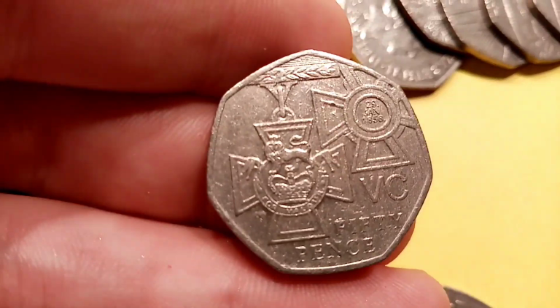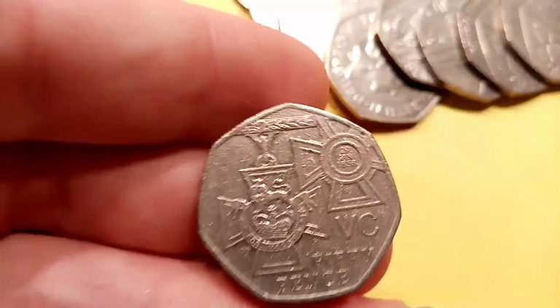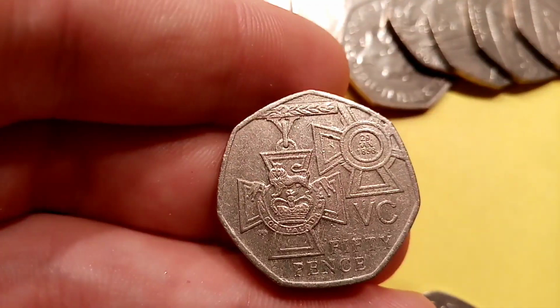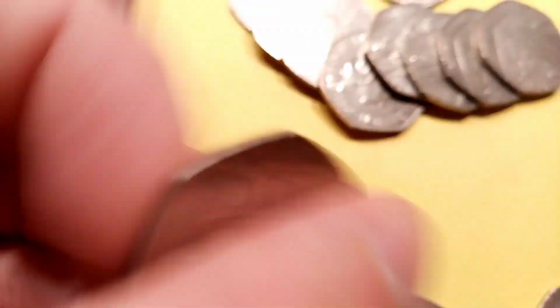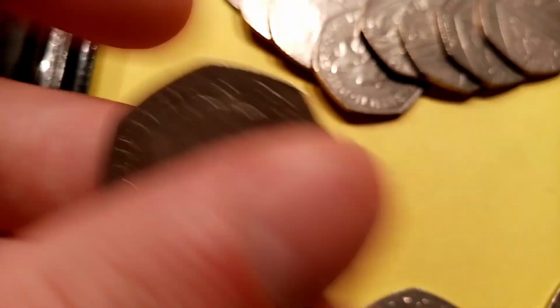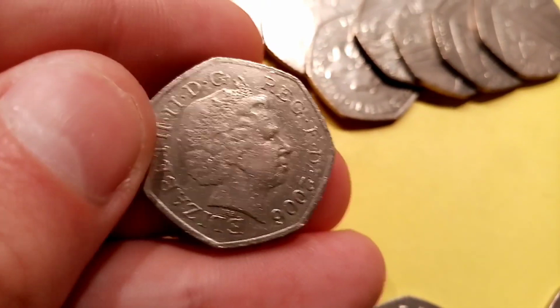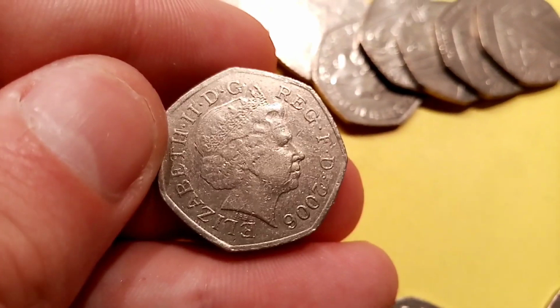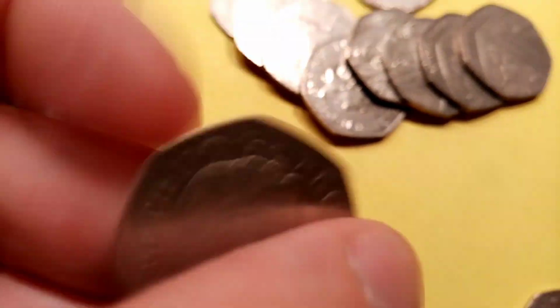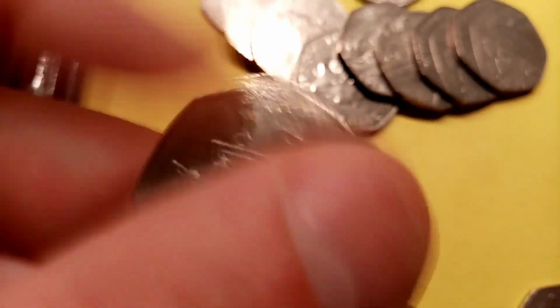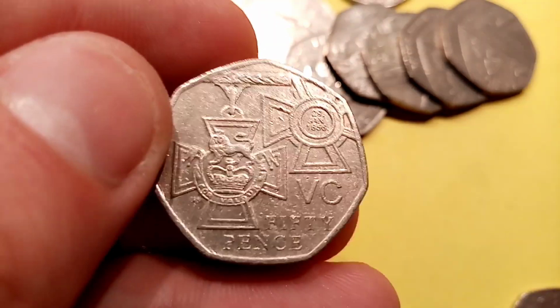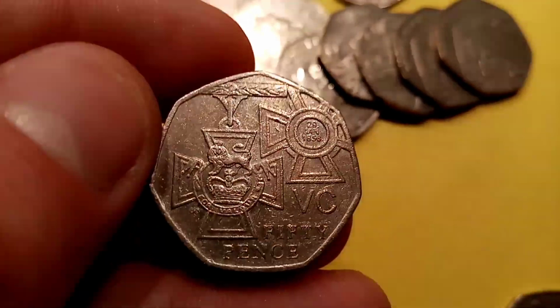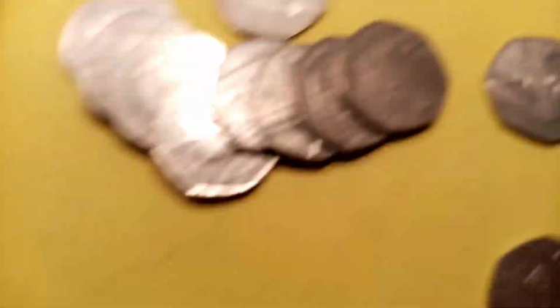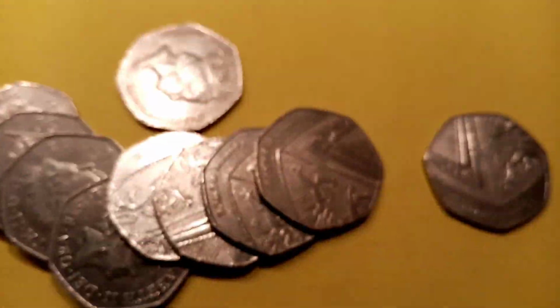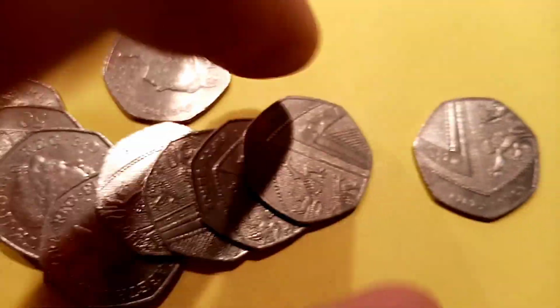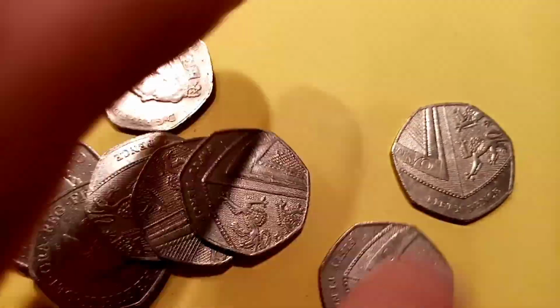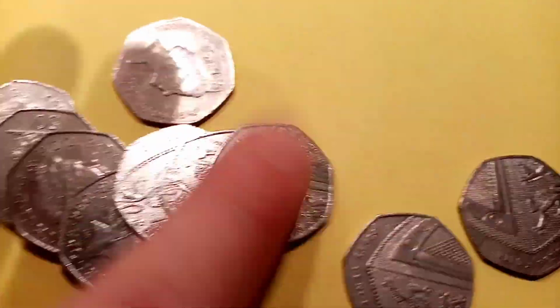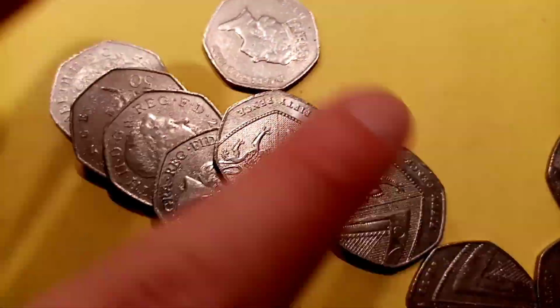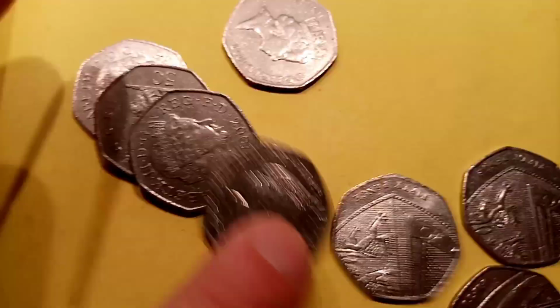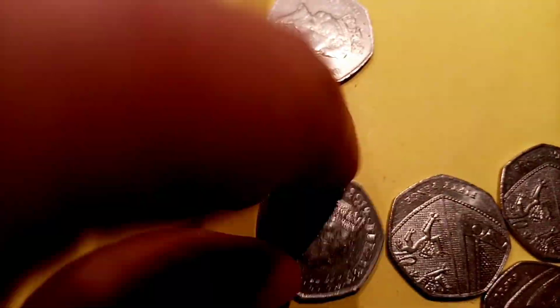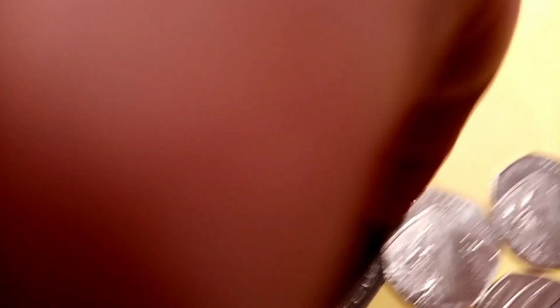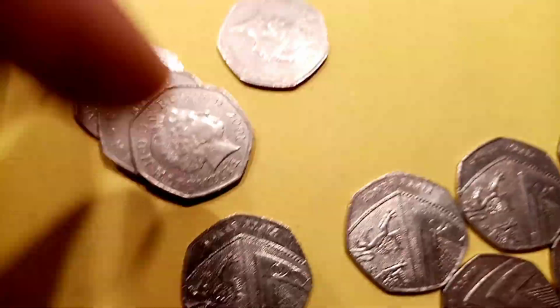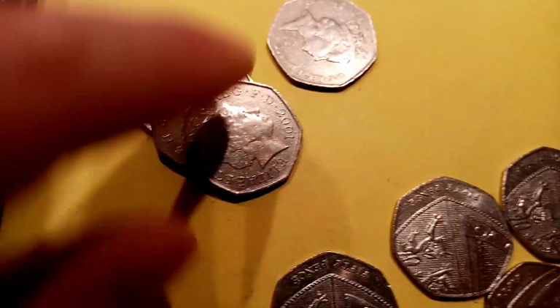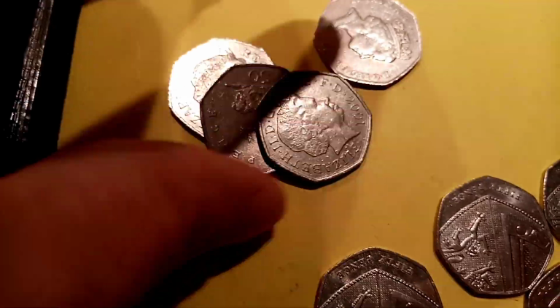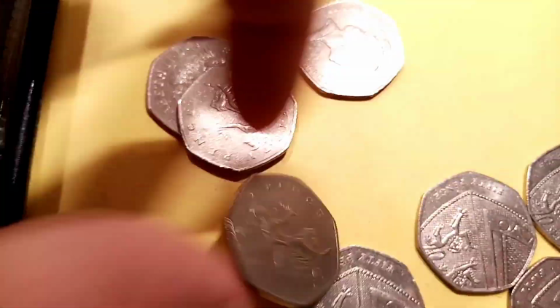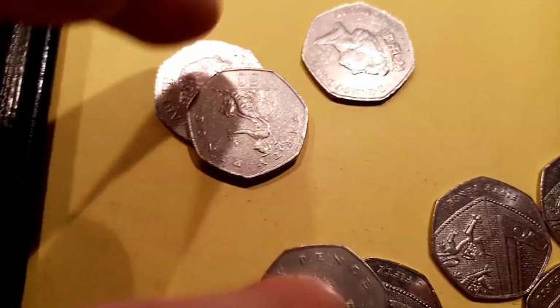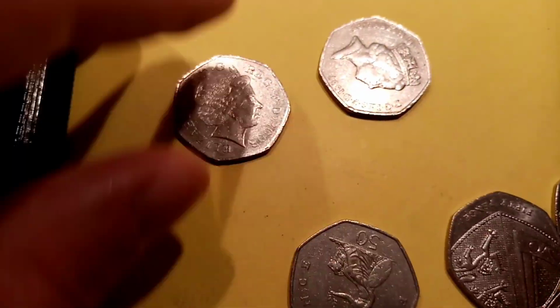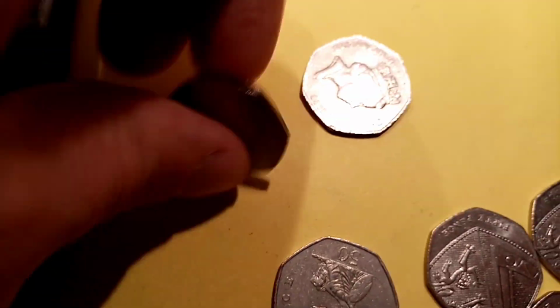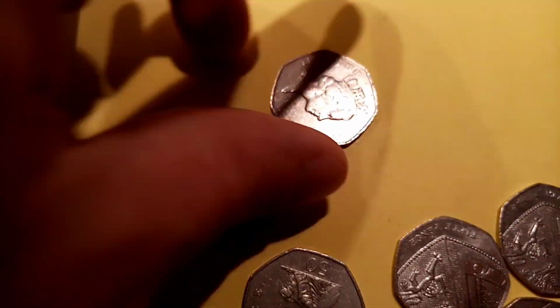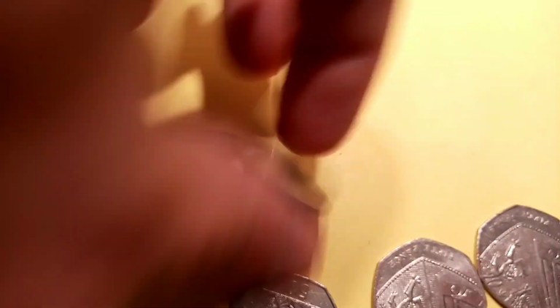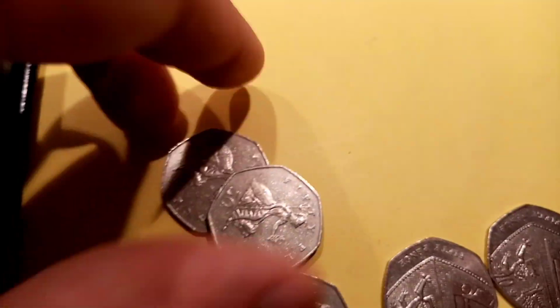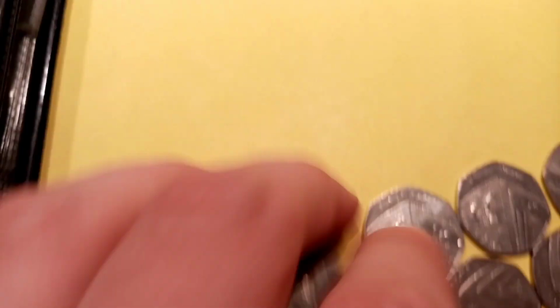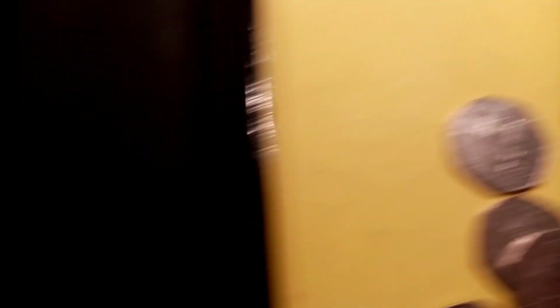If you do want to drop your email address below or in any video — because I know a lot of you have got old pennies and you're not sure how much they're worth — just drop it there. I'll email you and all you have to do is send me a picture of the coin, then I'll be able to work out exactly how much it's worth for you.